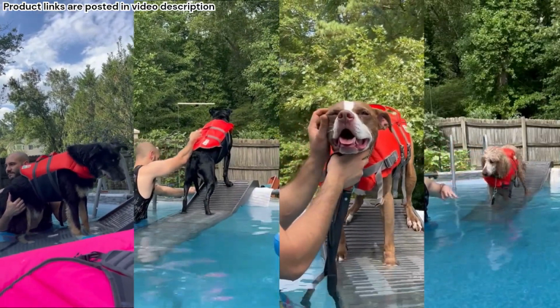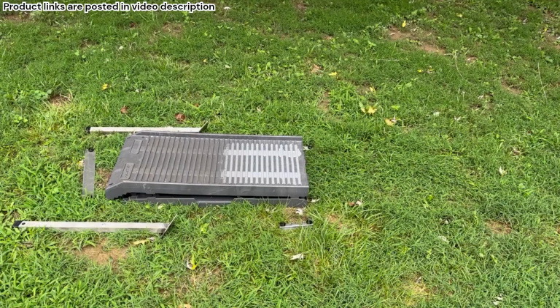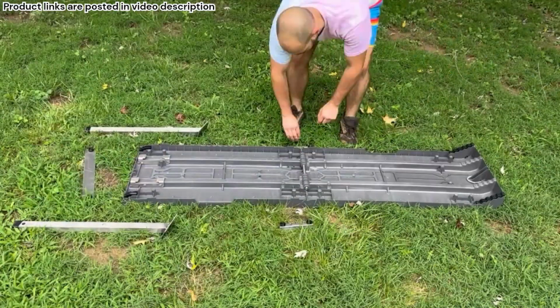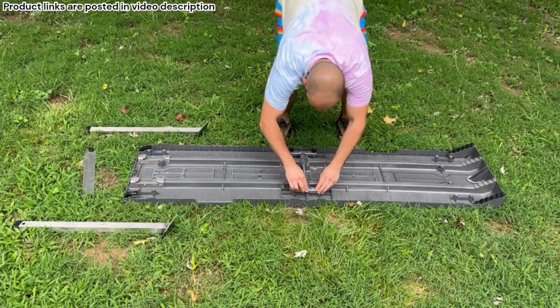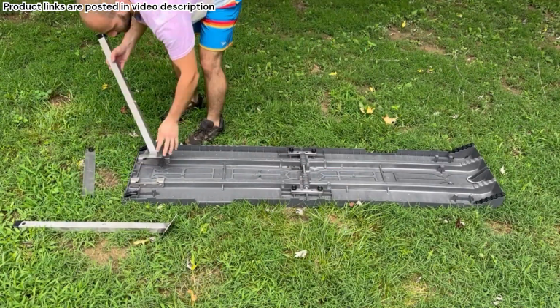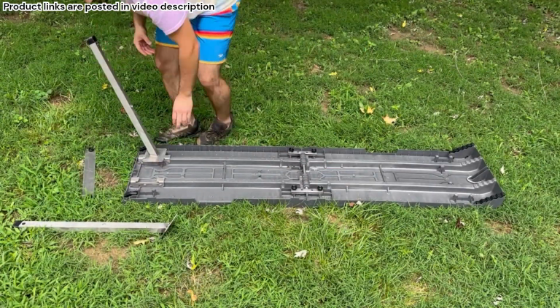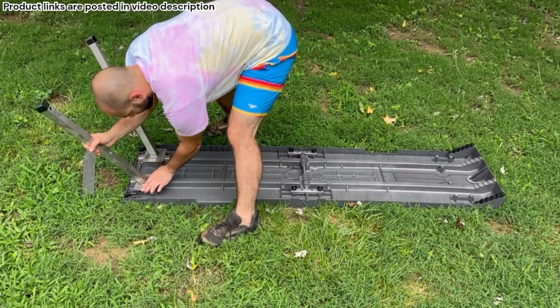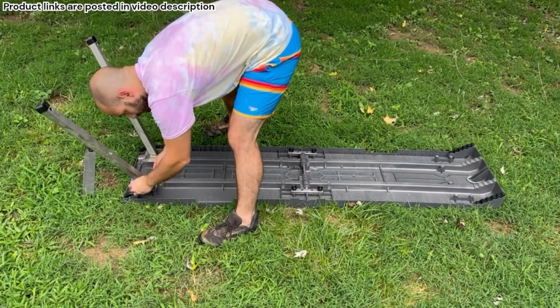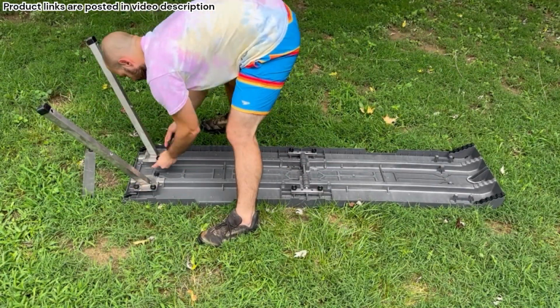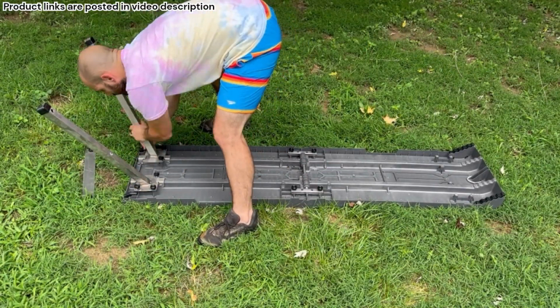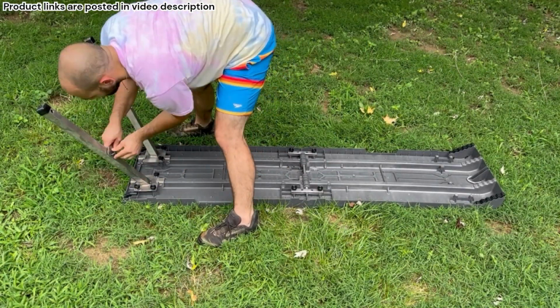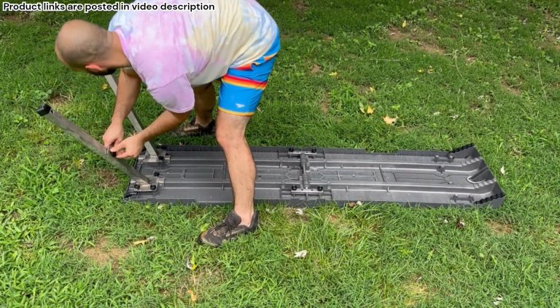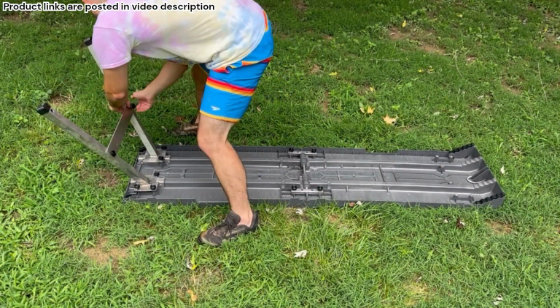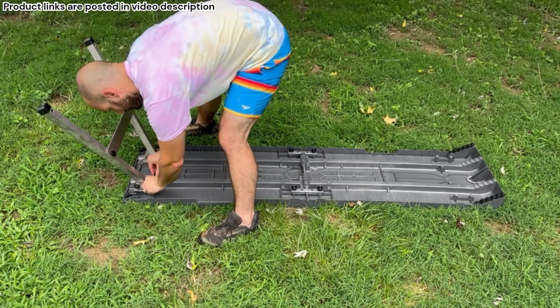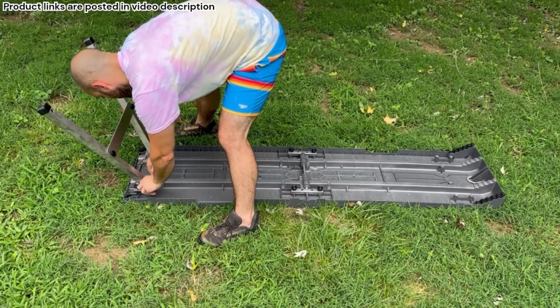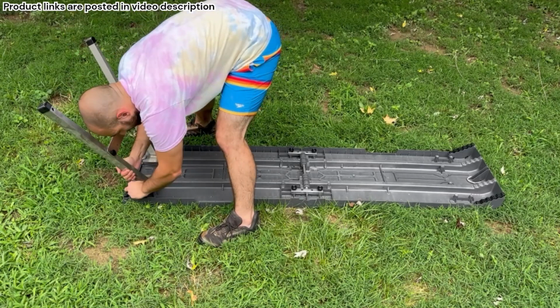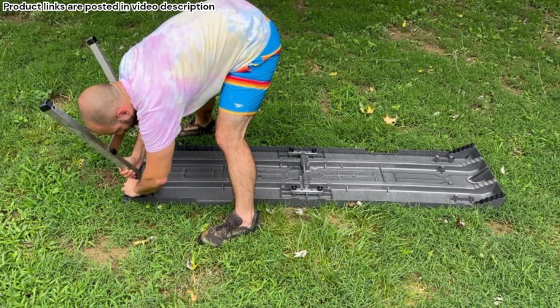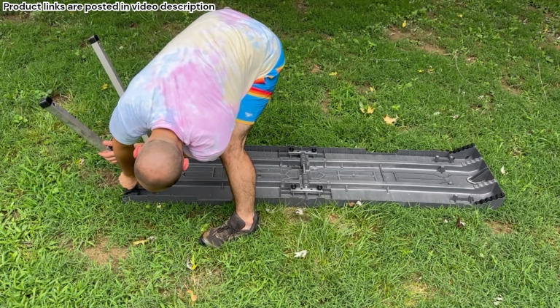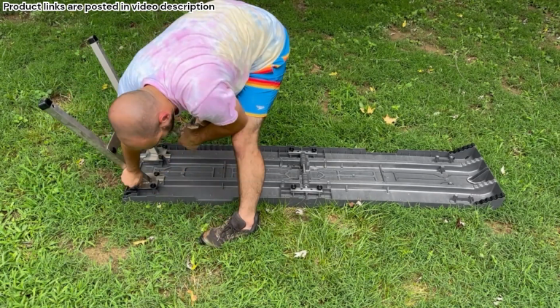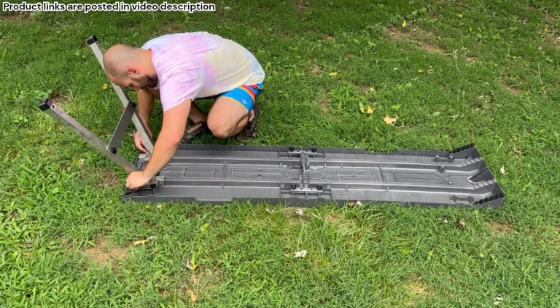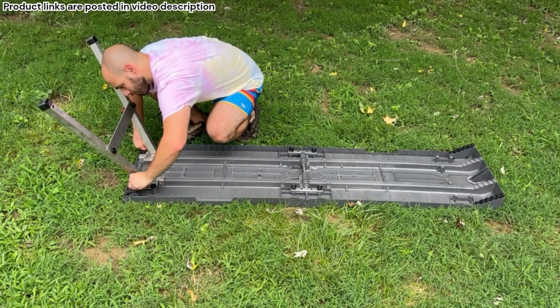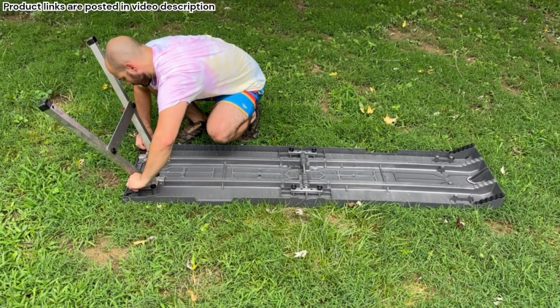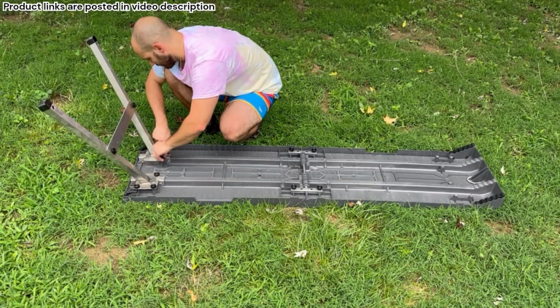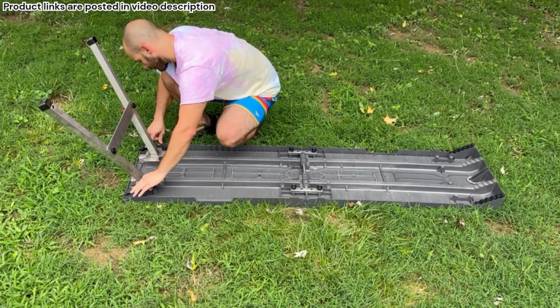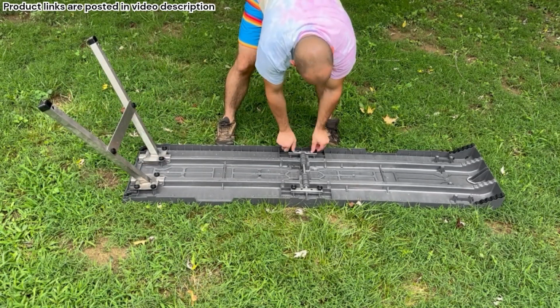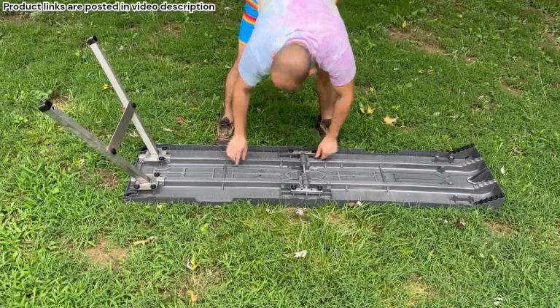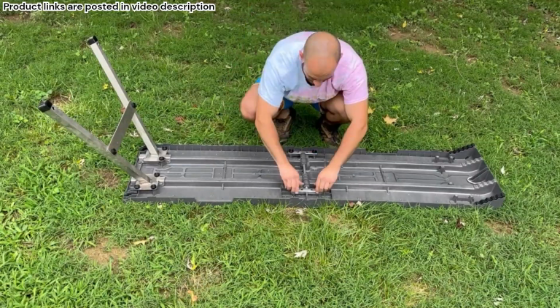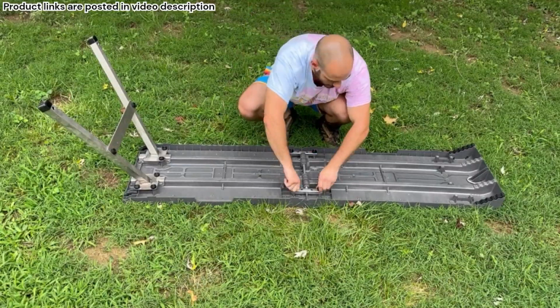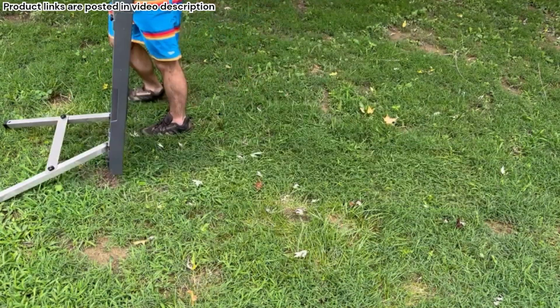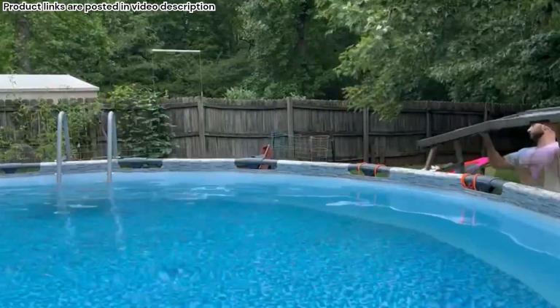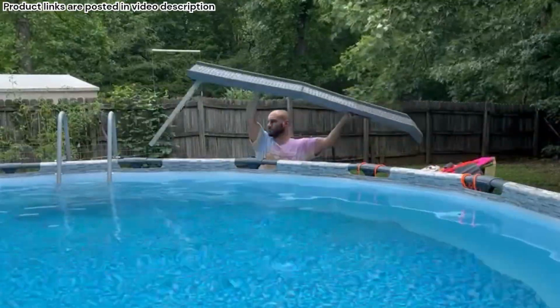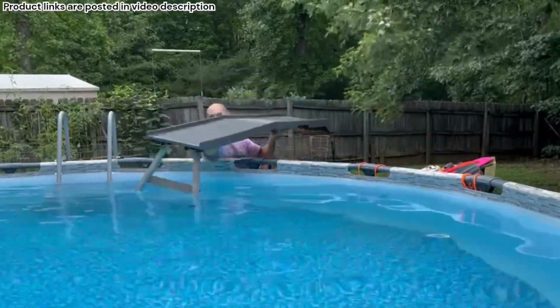As far as the setup goes, it's really not complicated at all. I think I actually had the whole ramp set up and in the water in less than five or ten minutes. You don't need any special tools or anything like that — you can tighten all the plastic bolts by hand.